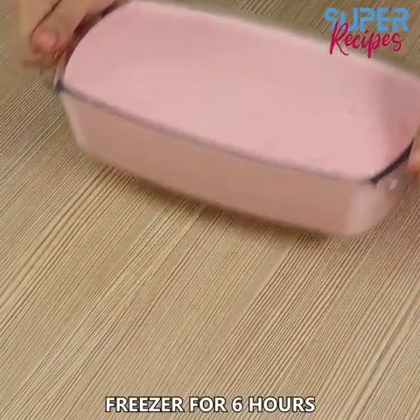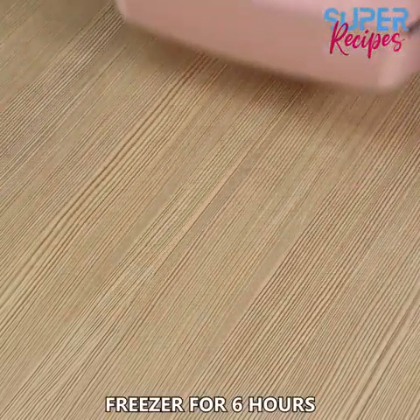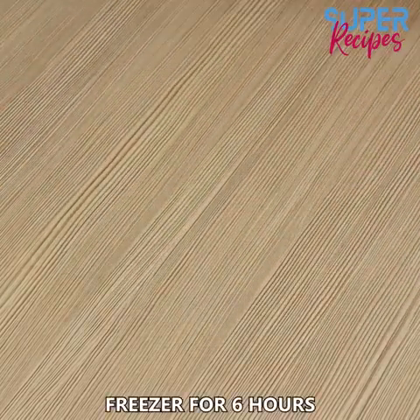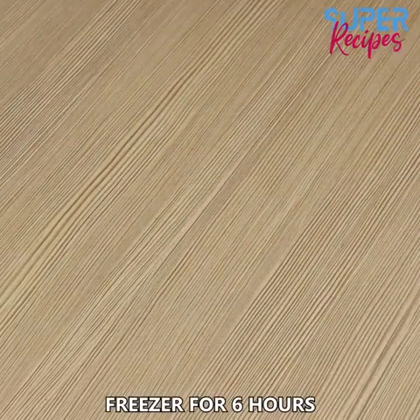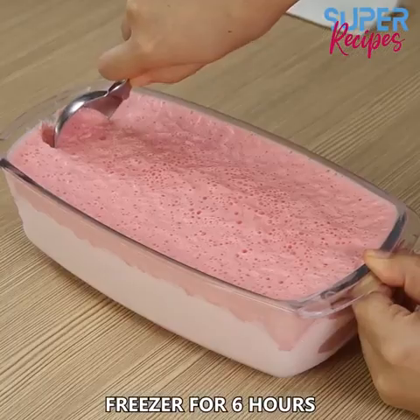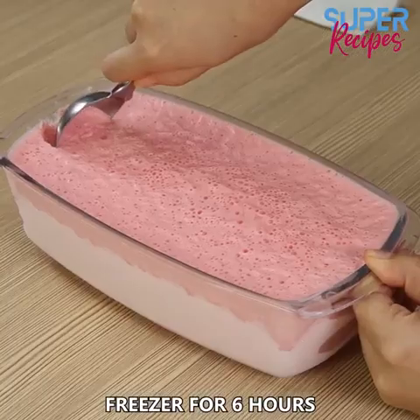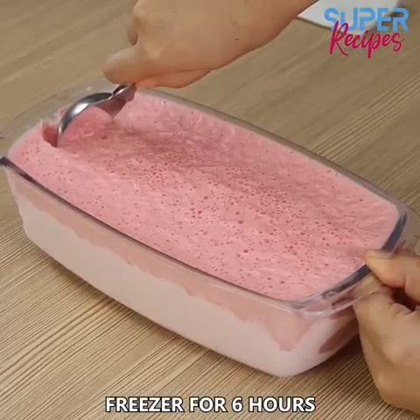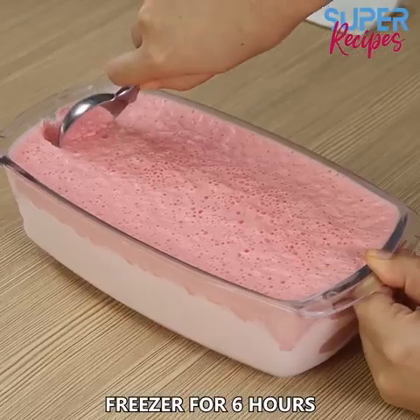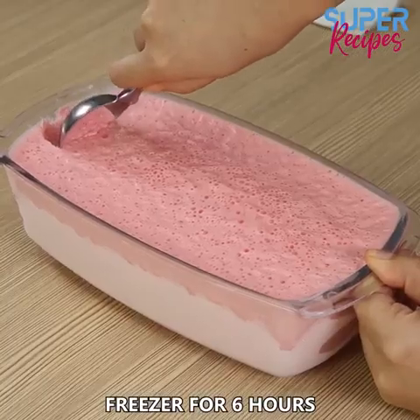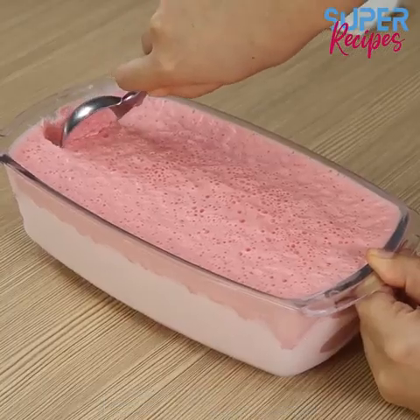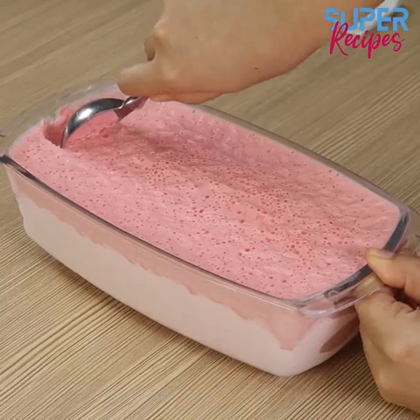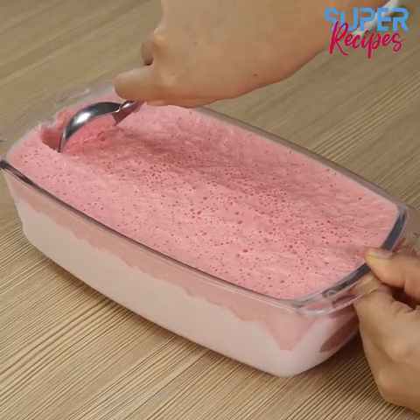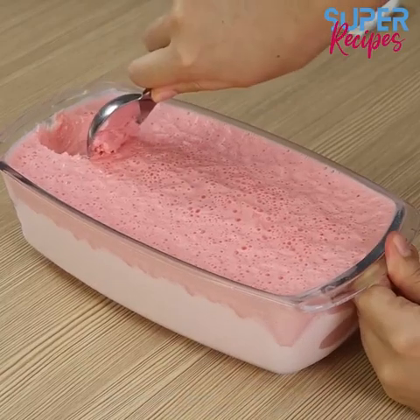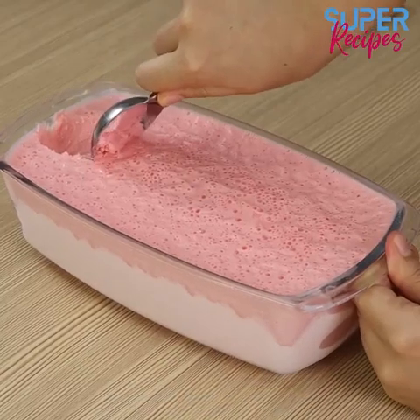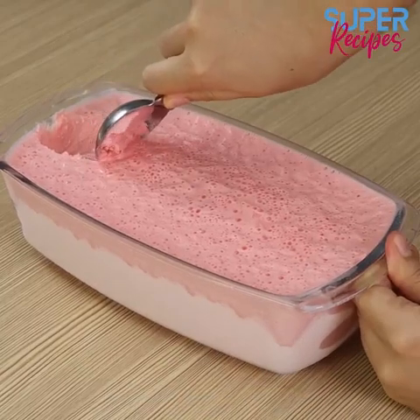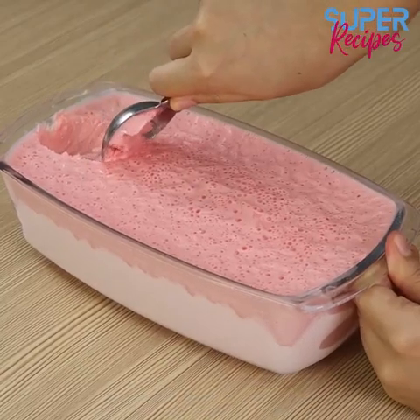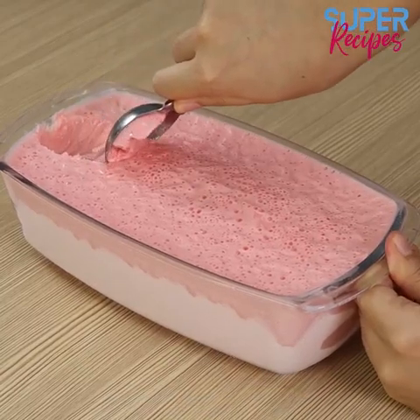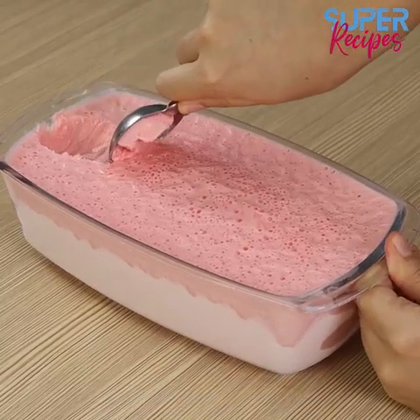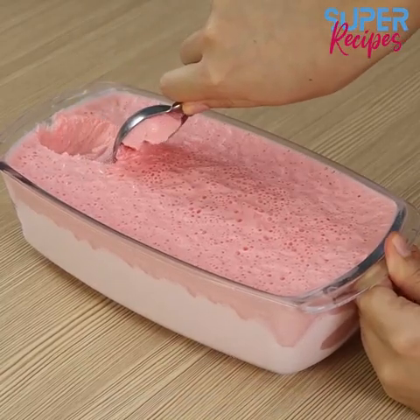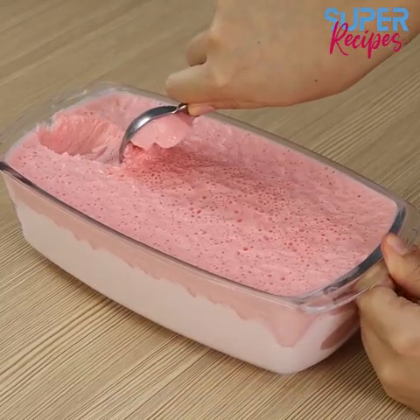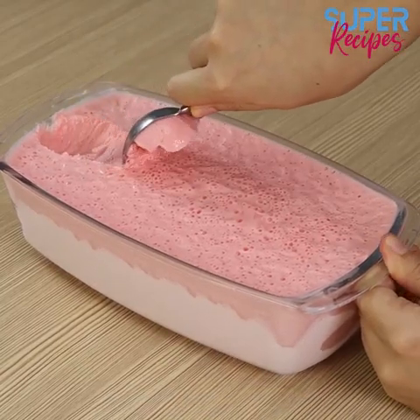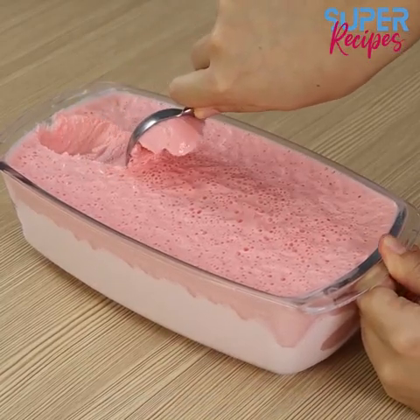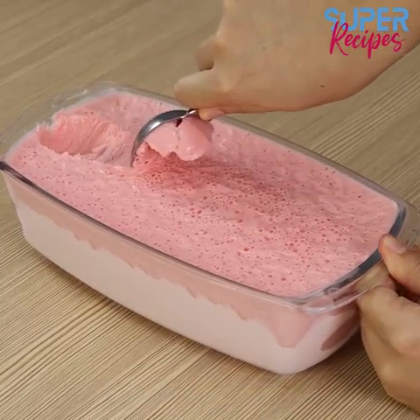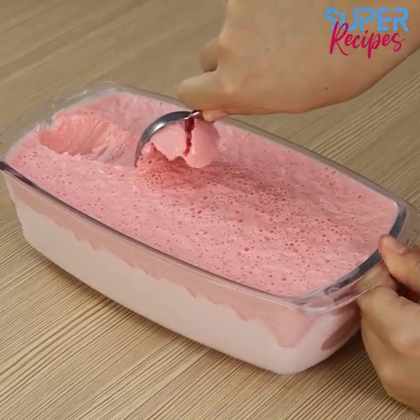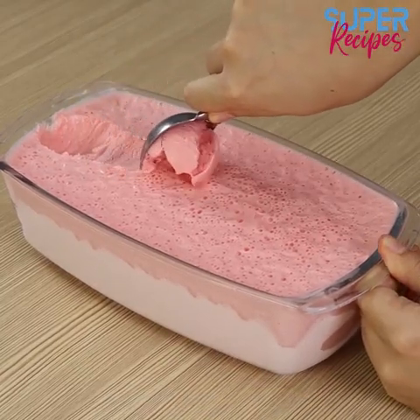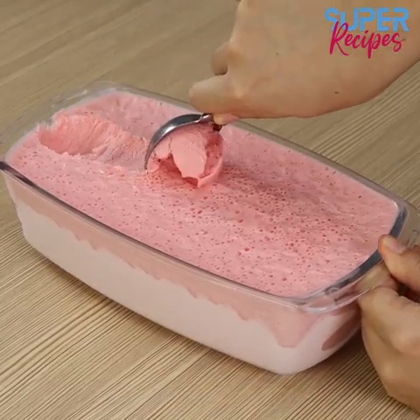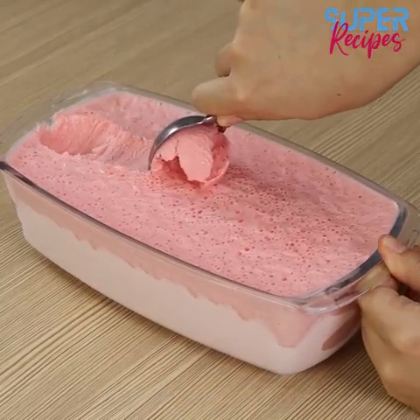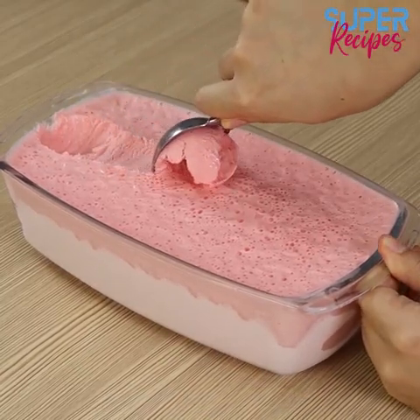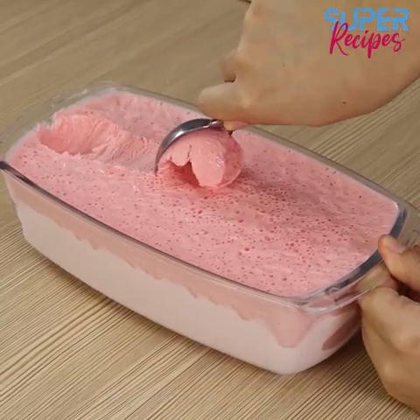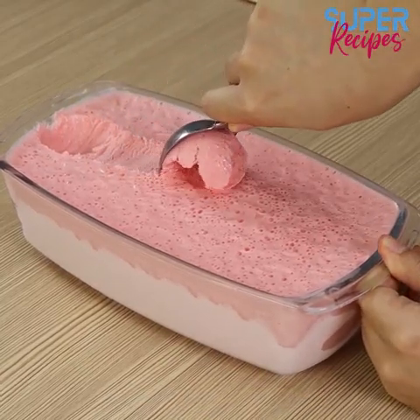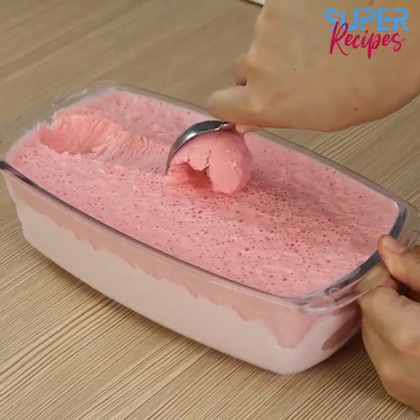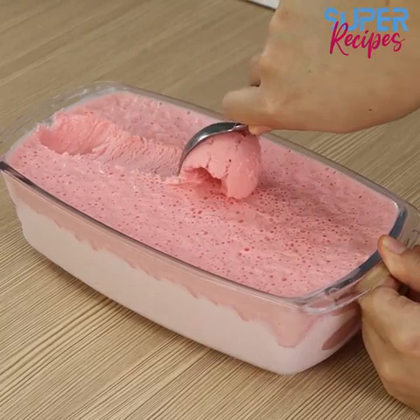Finally, leave it in the freezer for 6 hours. And our recipe is ready. You only need to enjoy it.